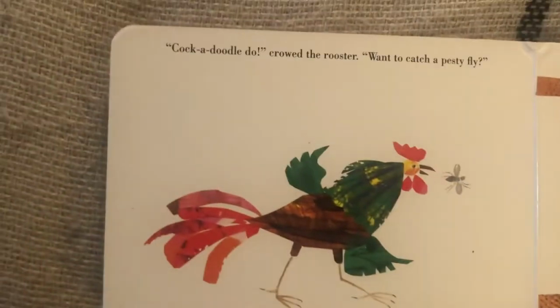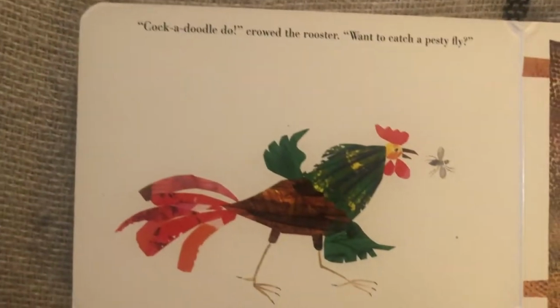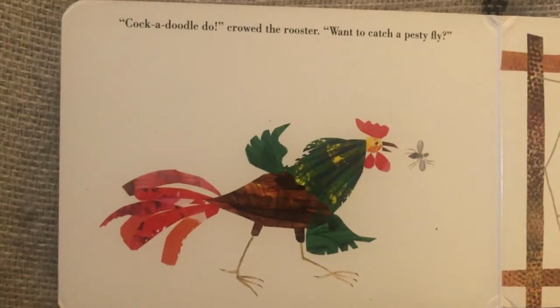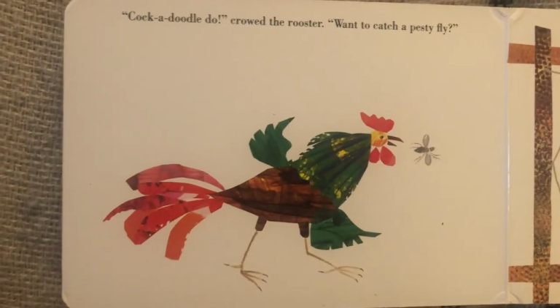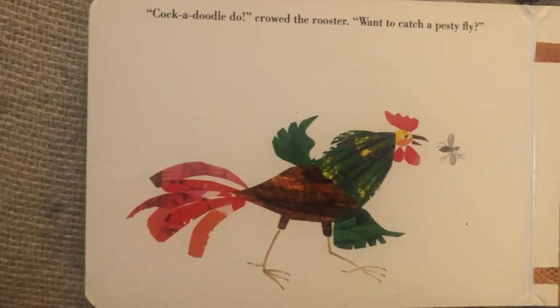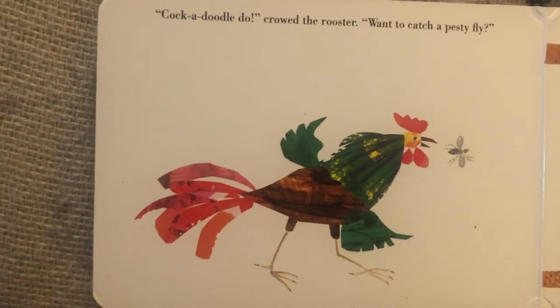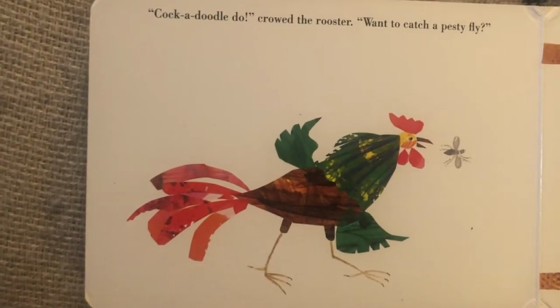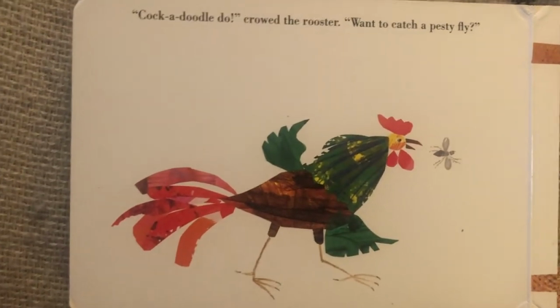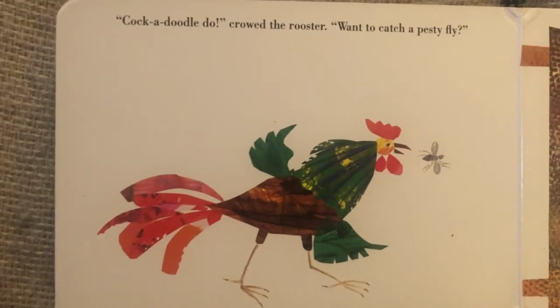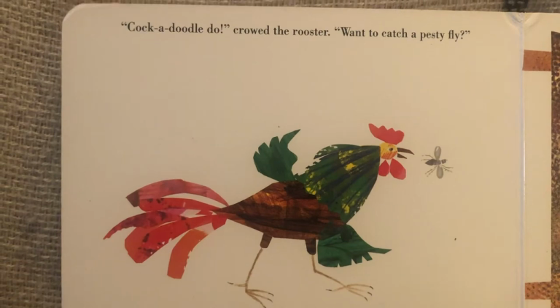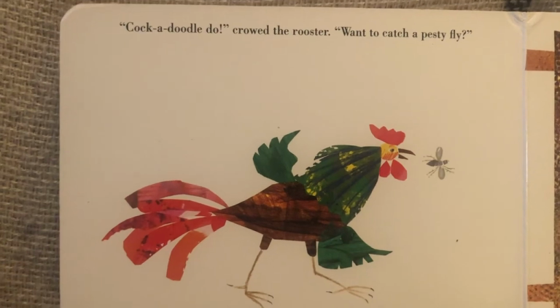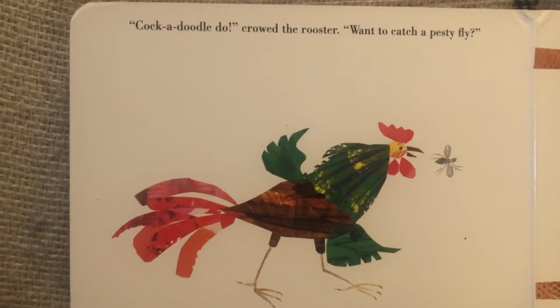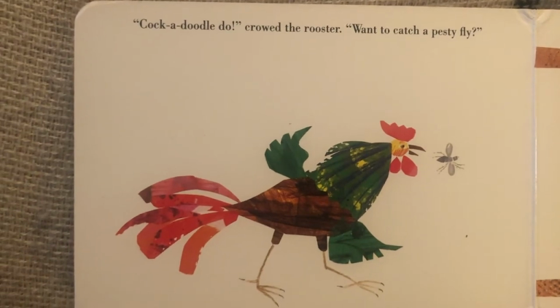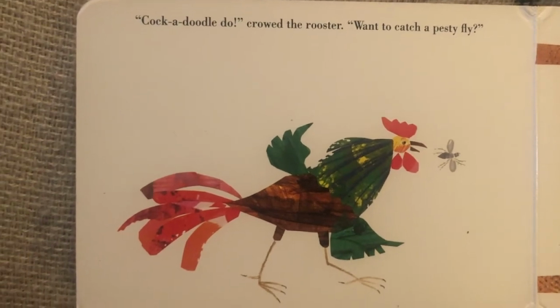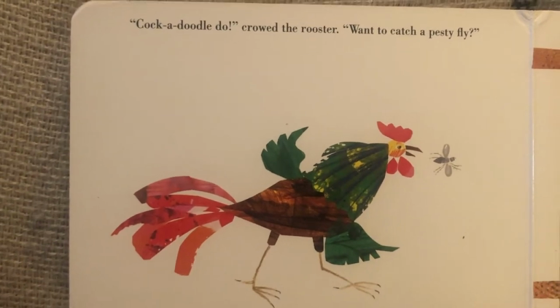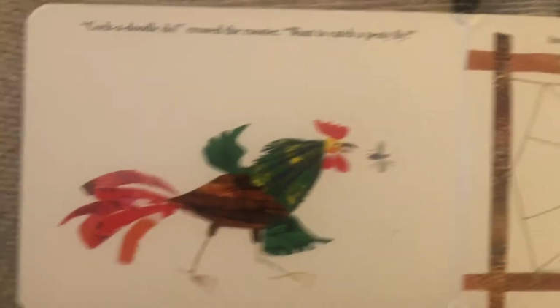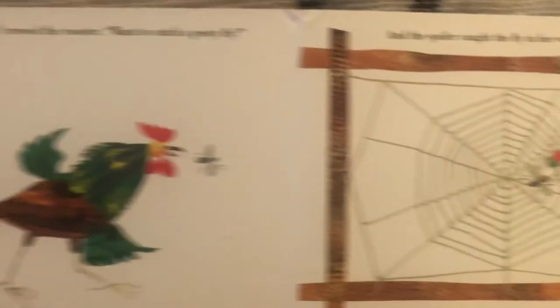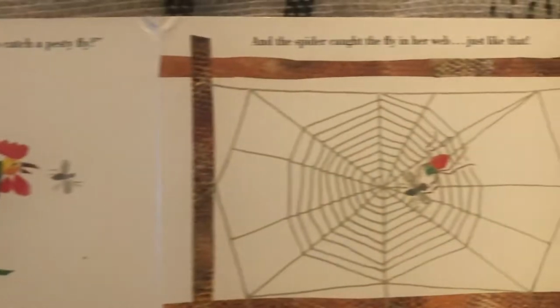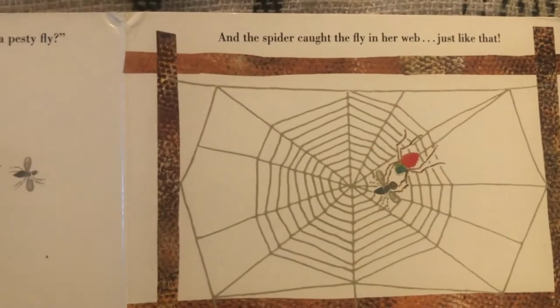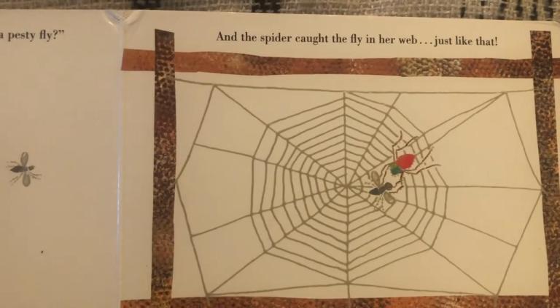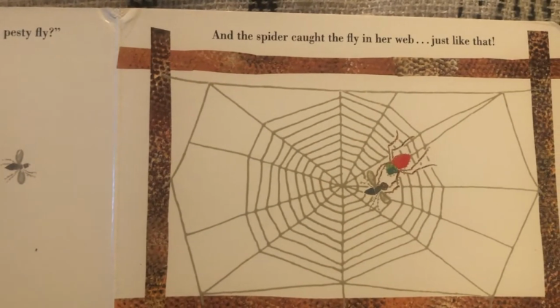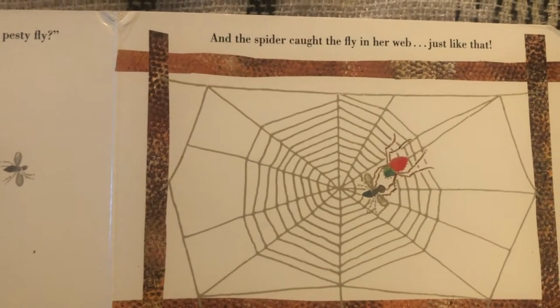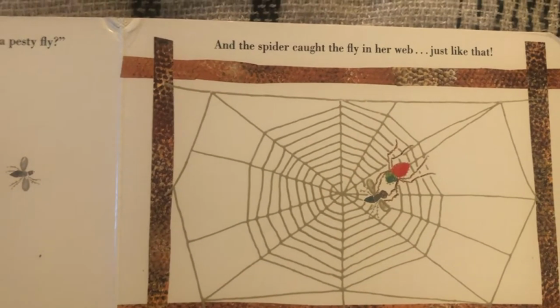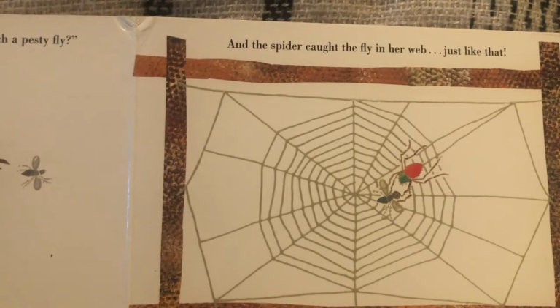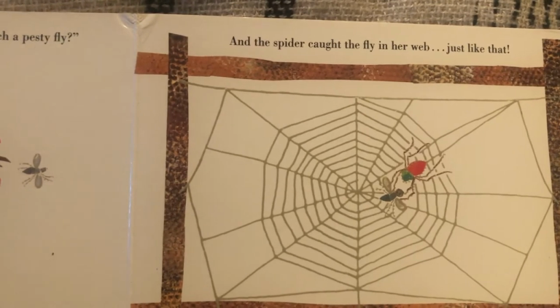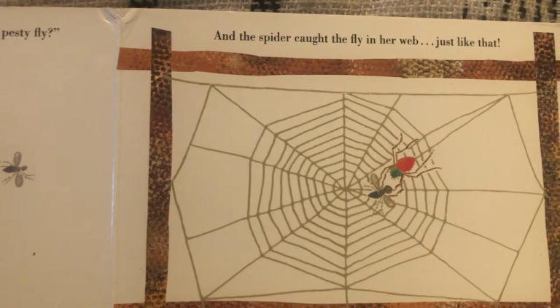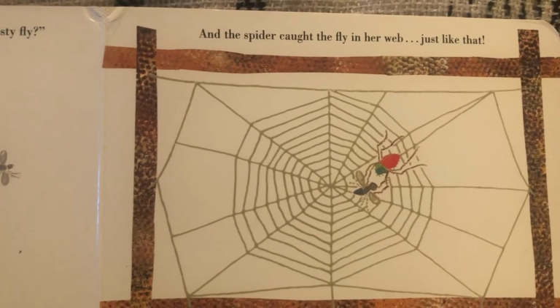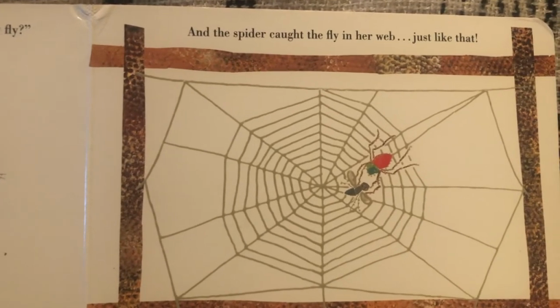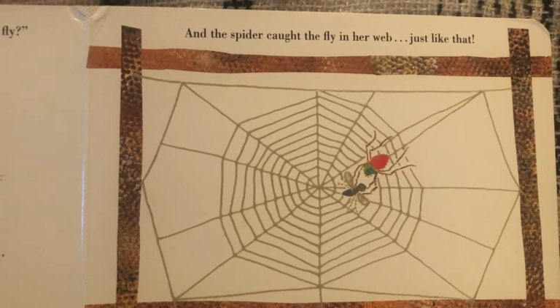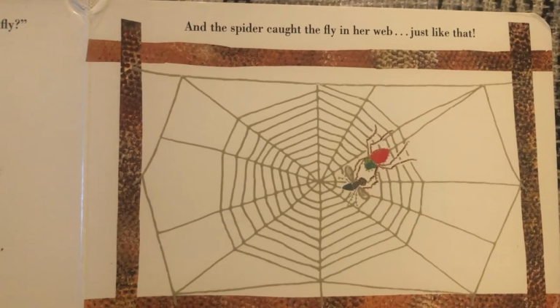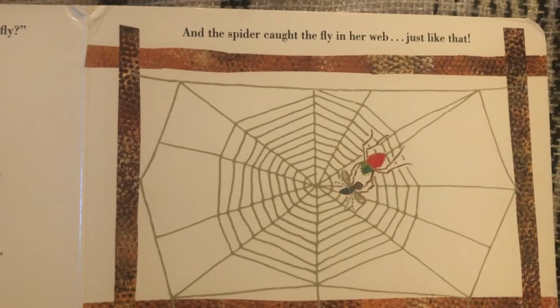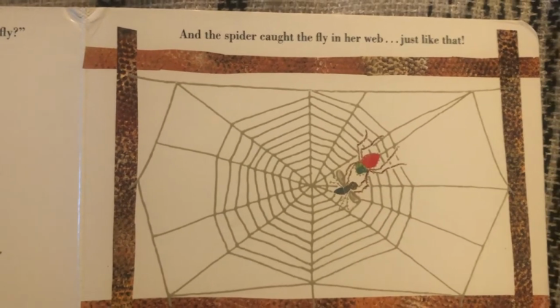Cock-a-doo-doo-doo, crowed the rooster. Want to catch a pesky fly? And the spider caught the fly in her web, just like that.